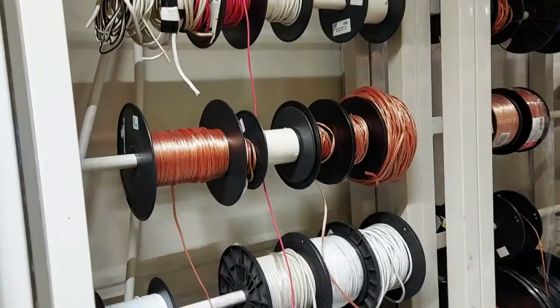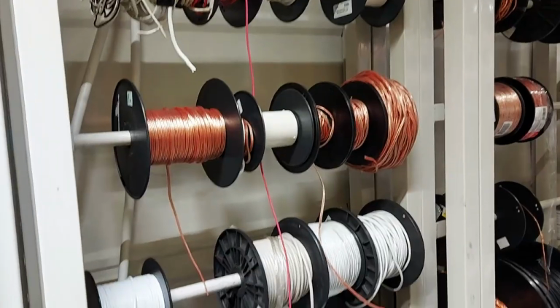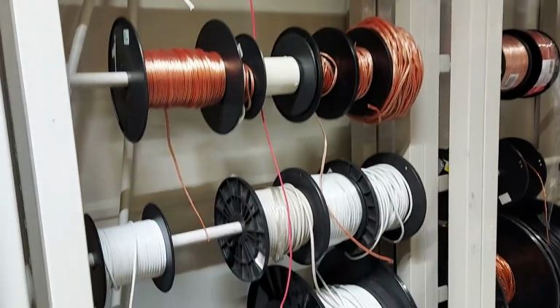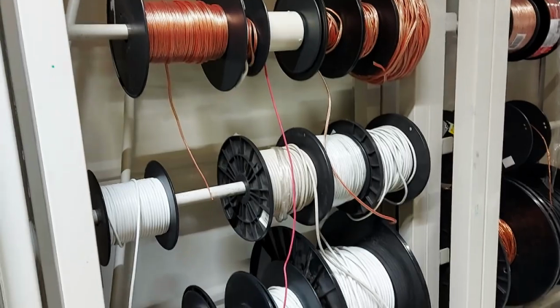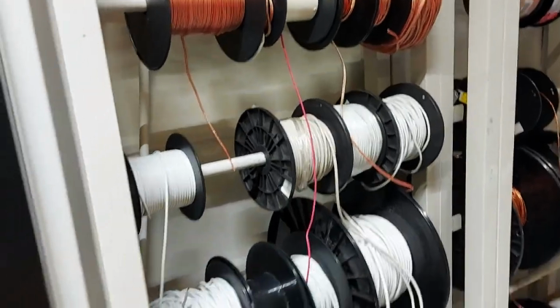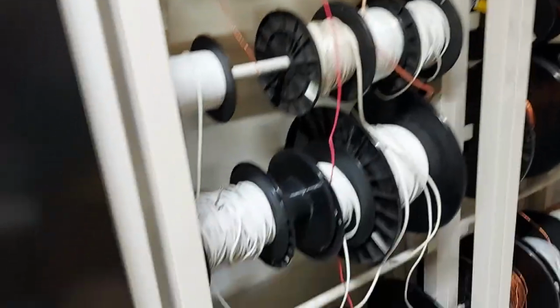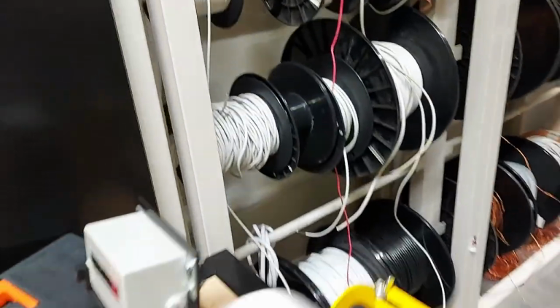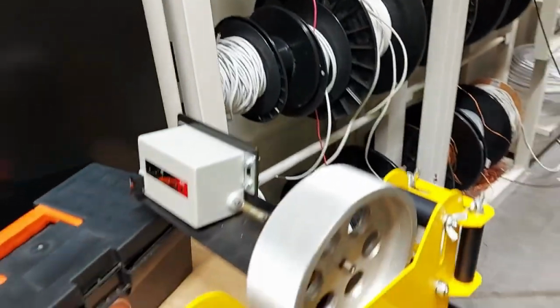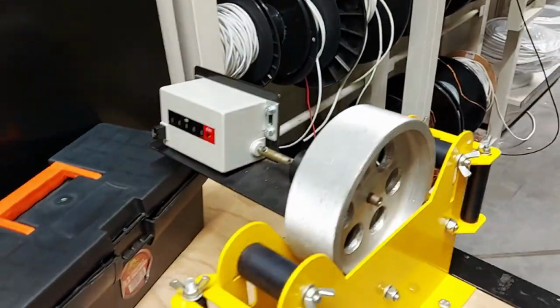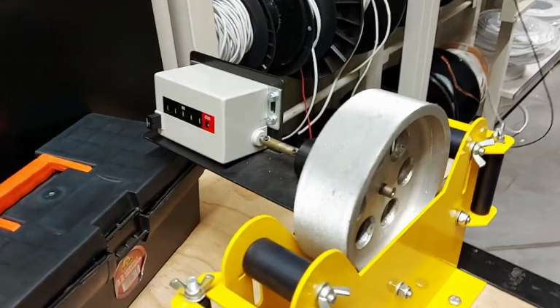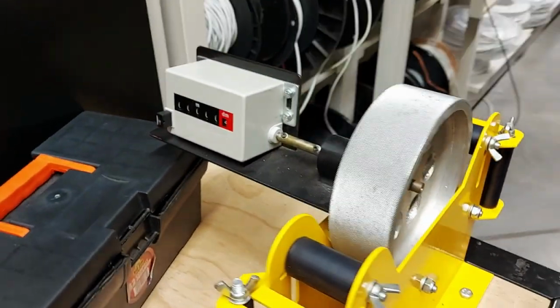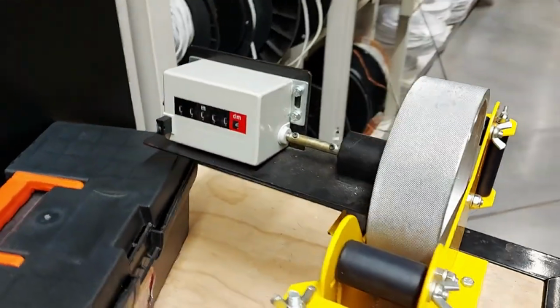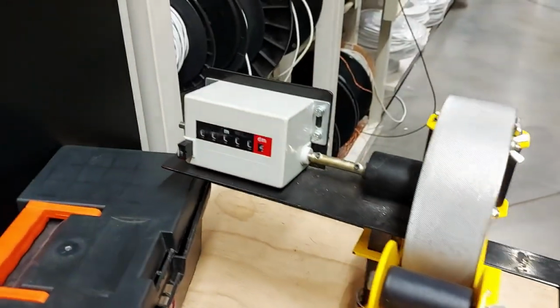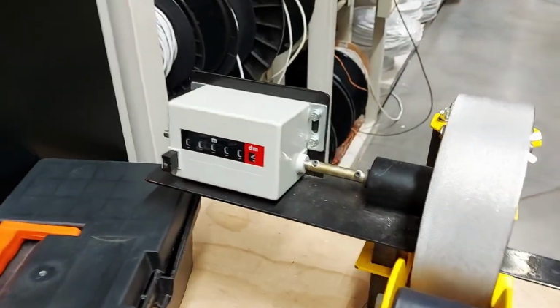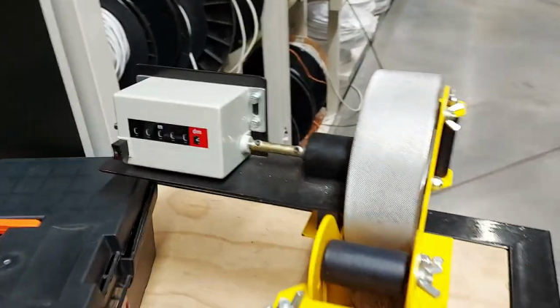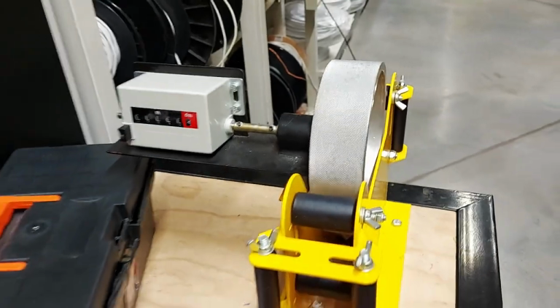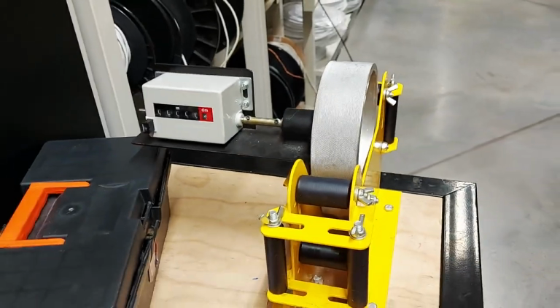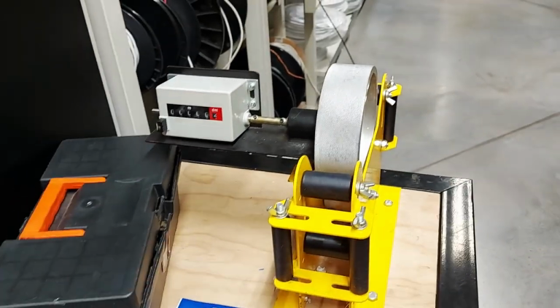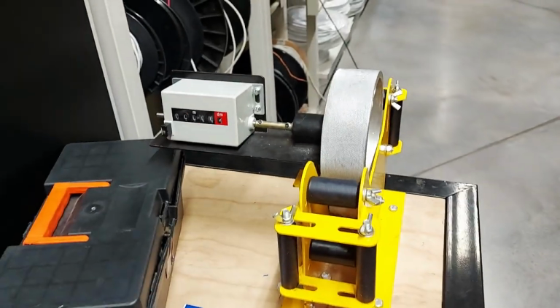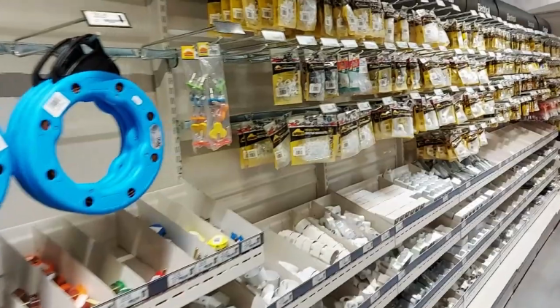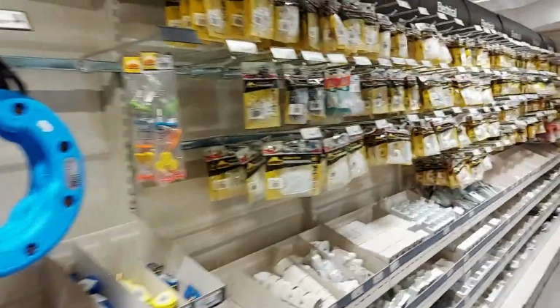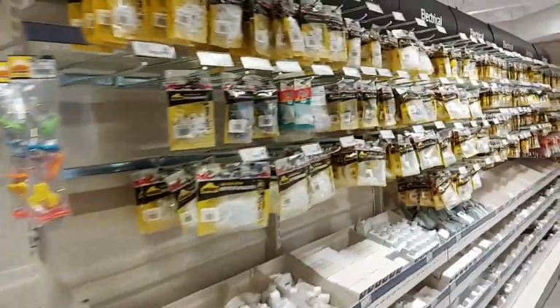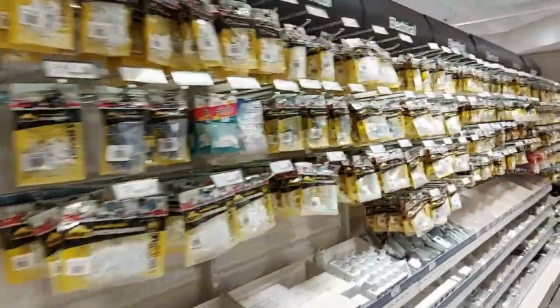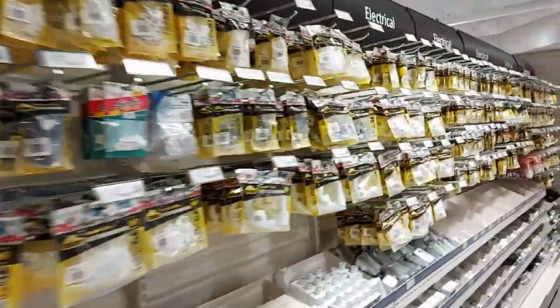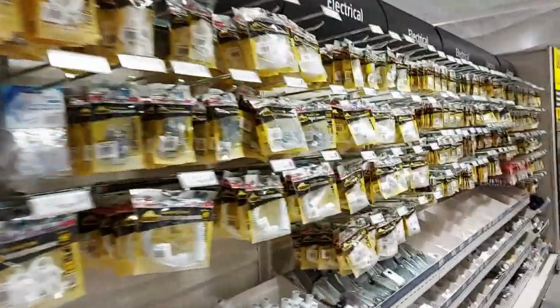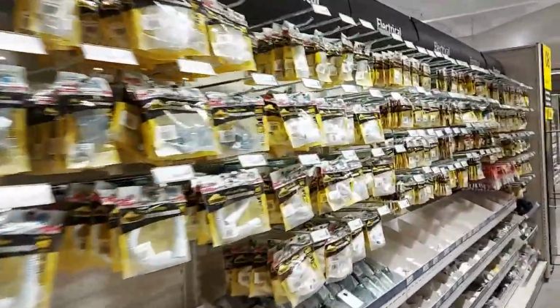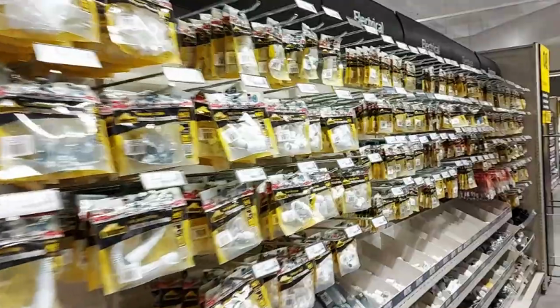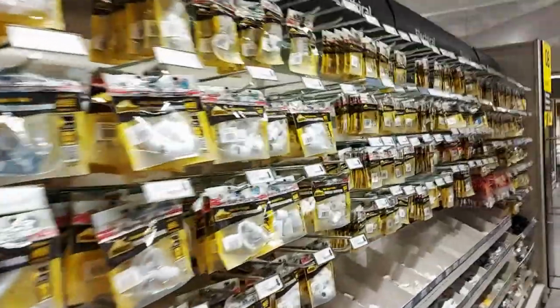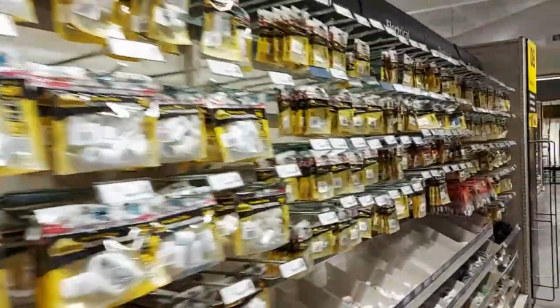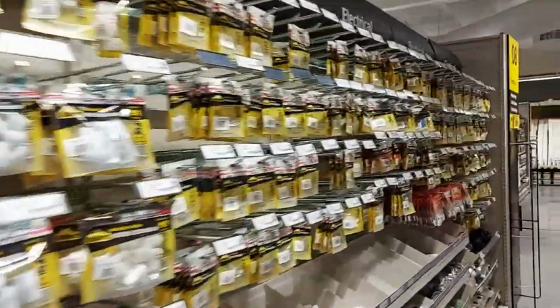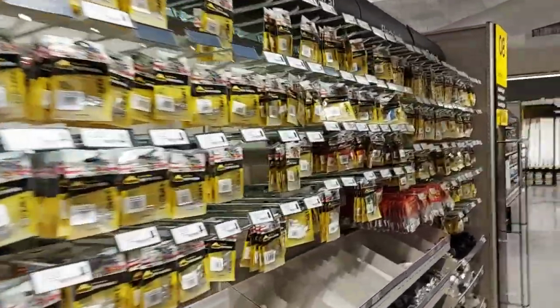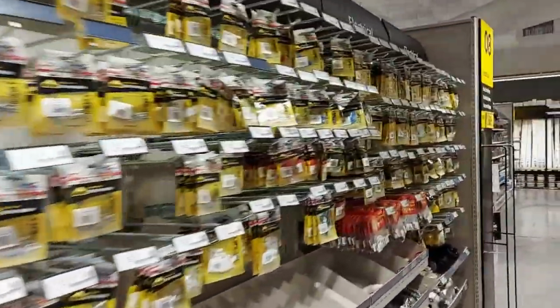You can actually buy your cable by the meter. Here's the machine that does it — it just rolls it out, measures how many meters you want, and then cuts it. More electrical stuff; these are more for holding things onto the walls and things like that.